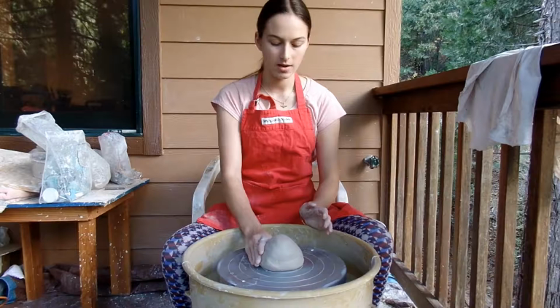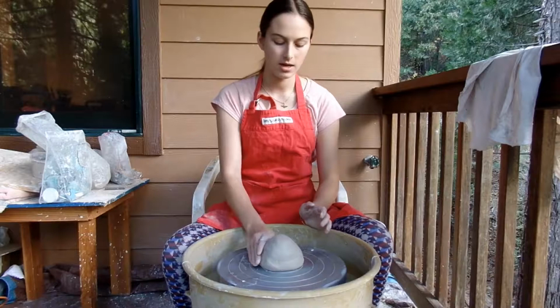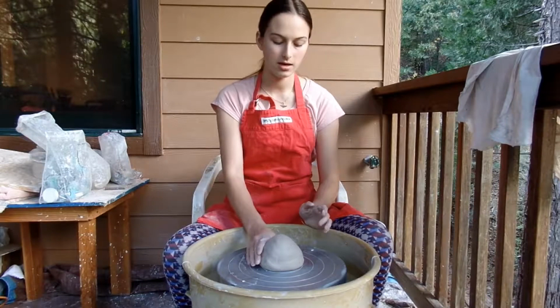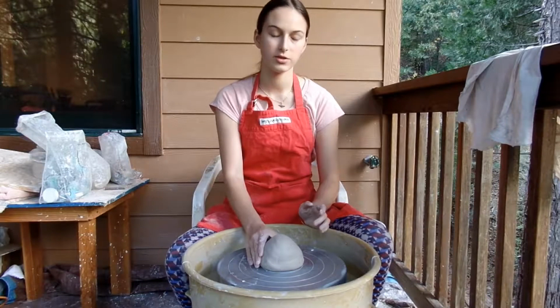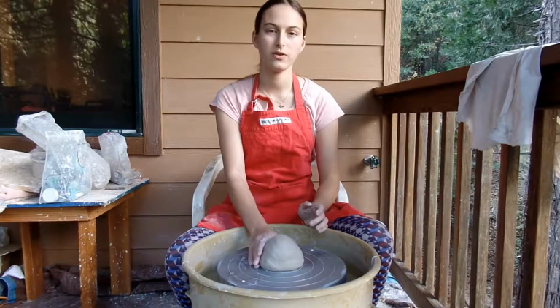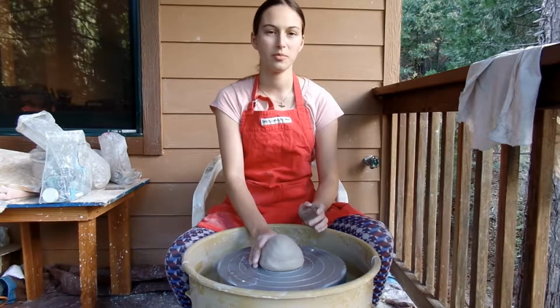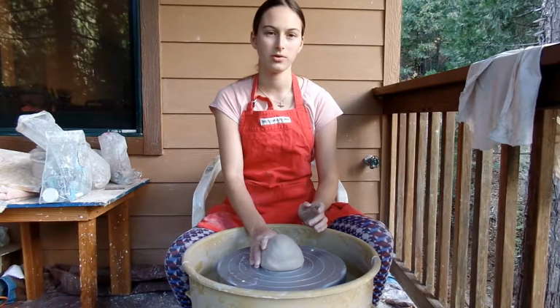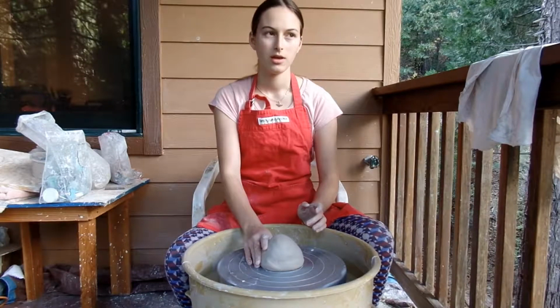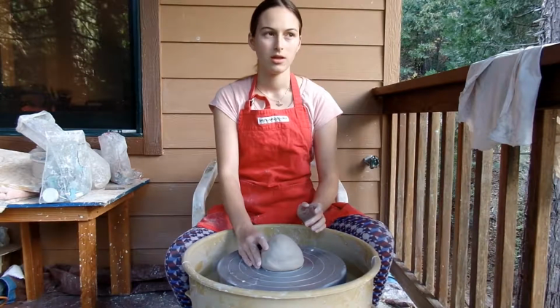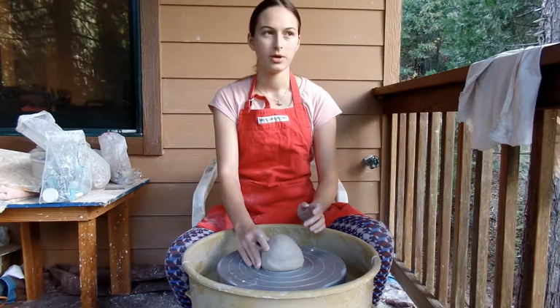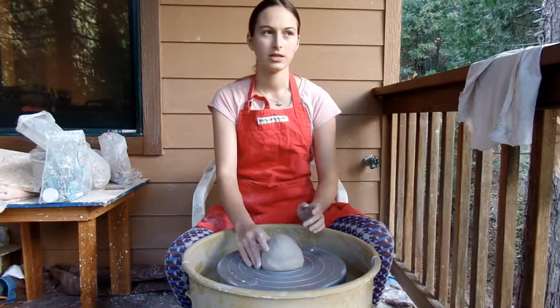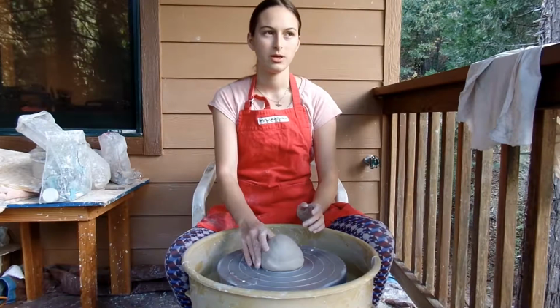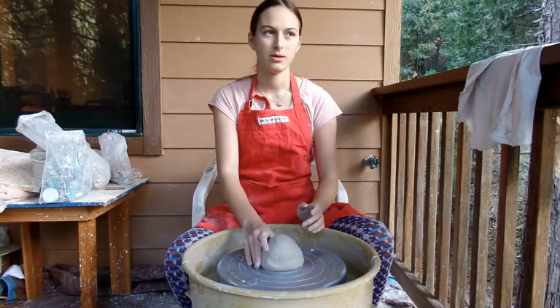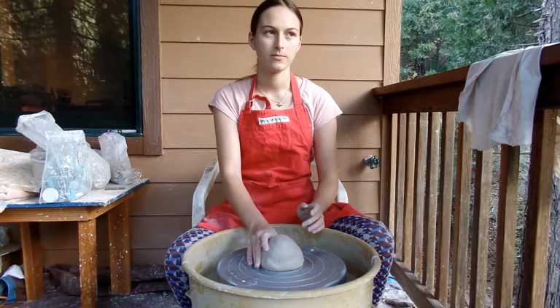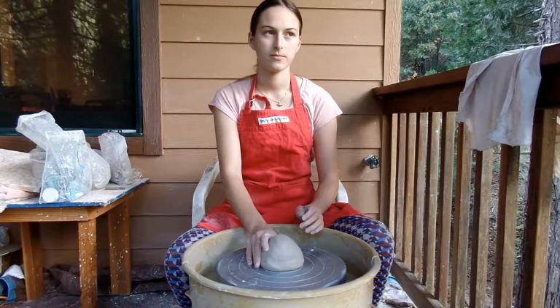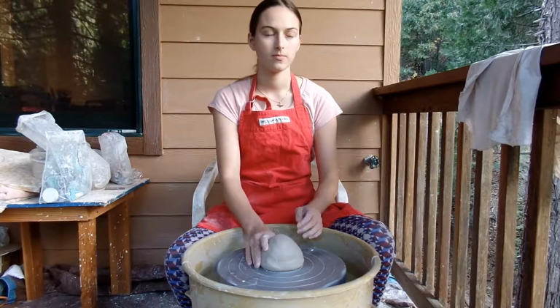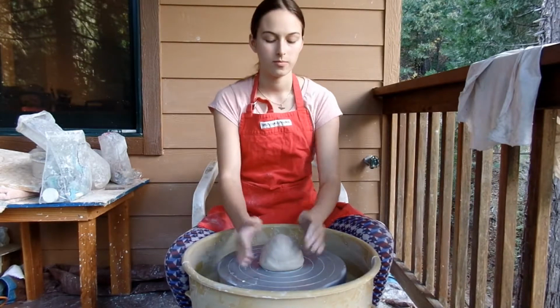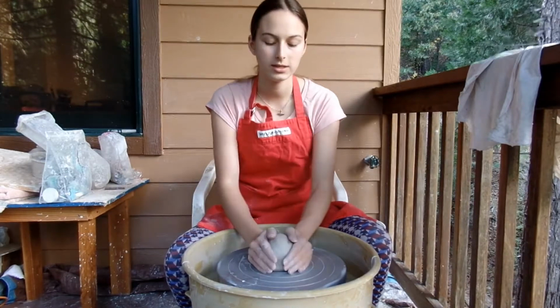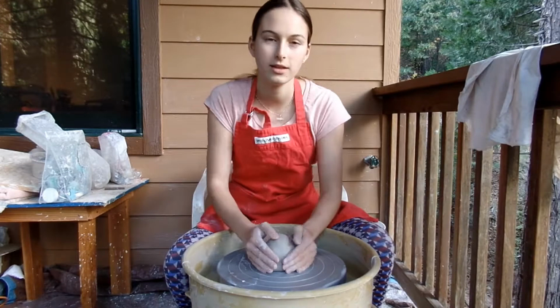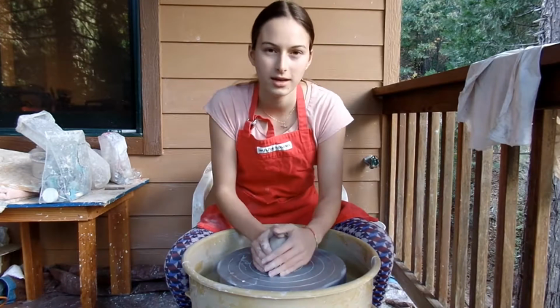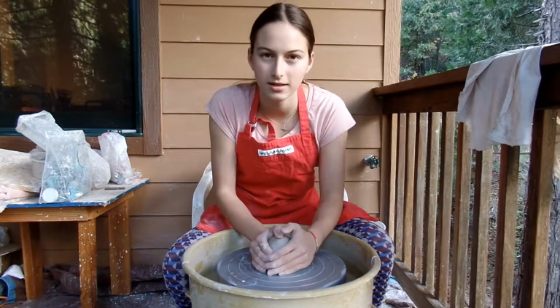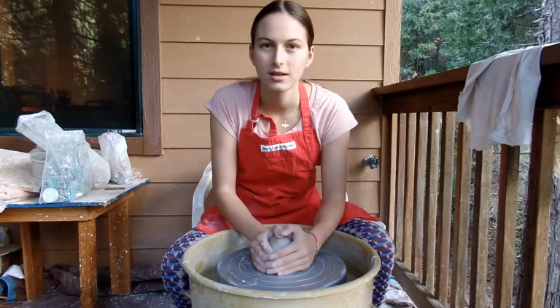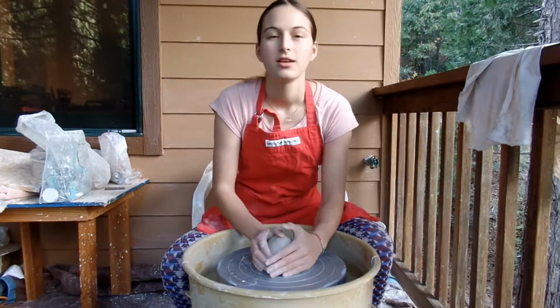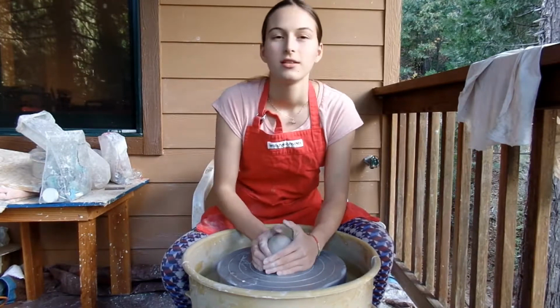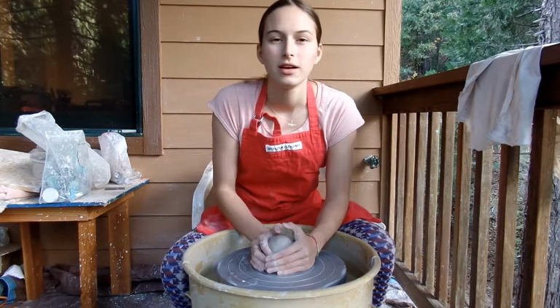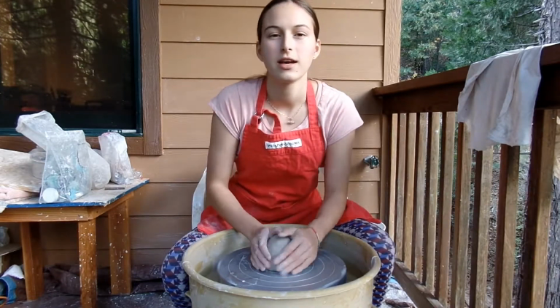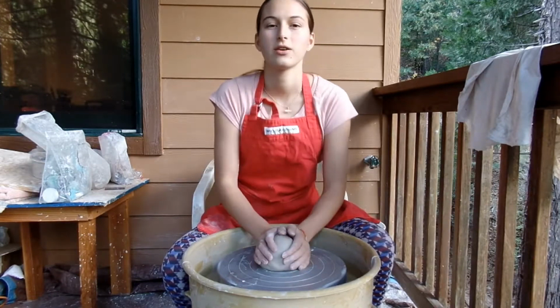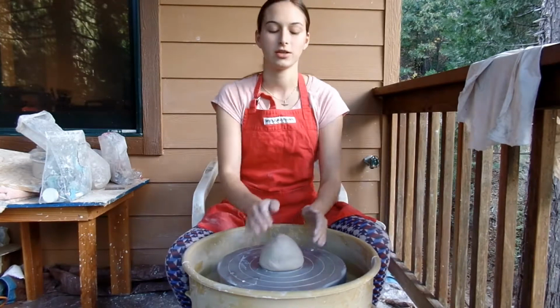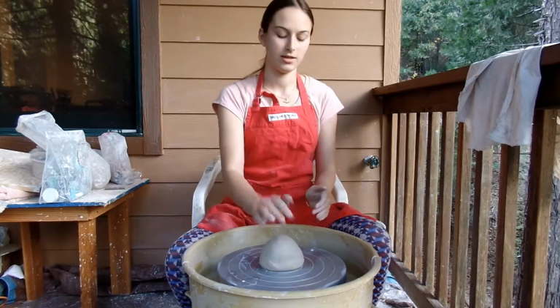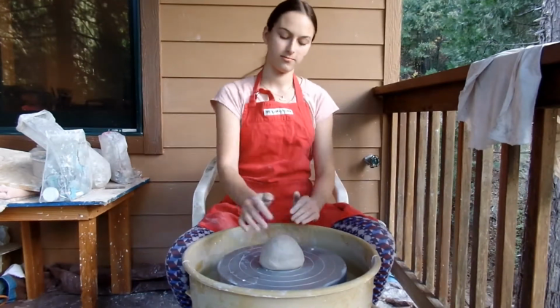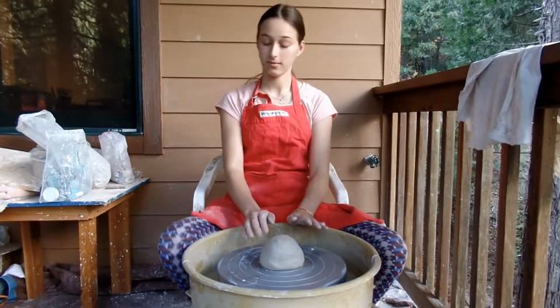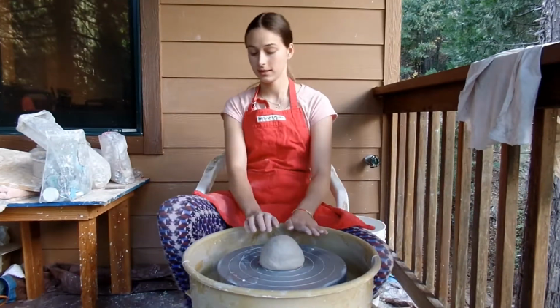I'm making a sgraffito bowl, but it's going to be painted on the inside and then a design scratched onto the inside.